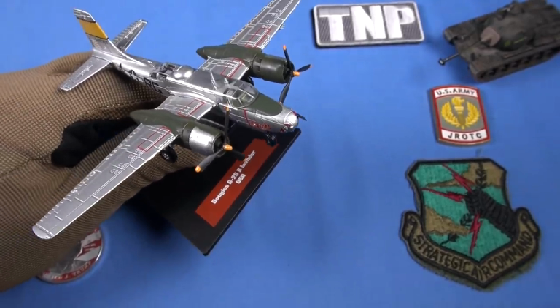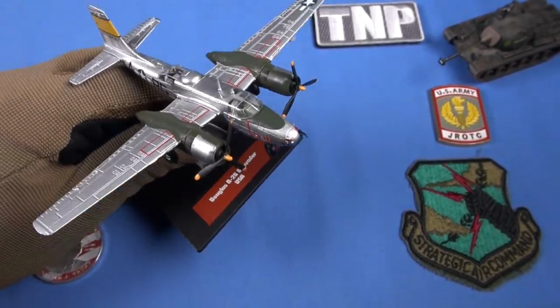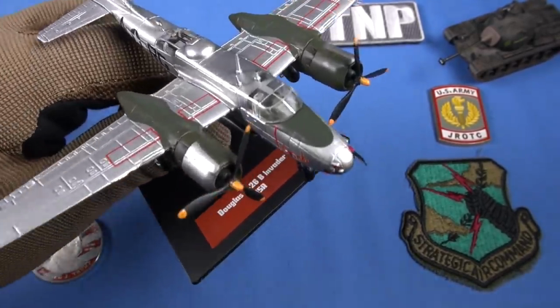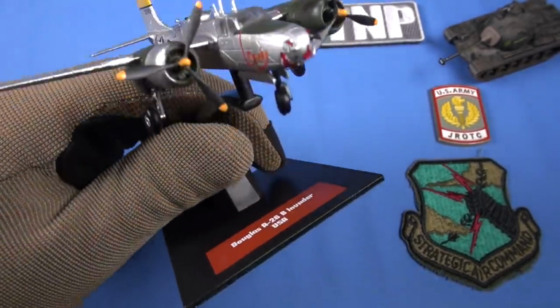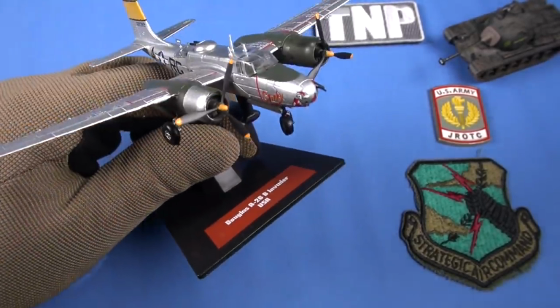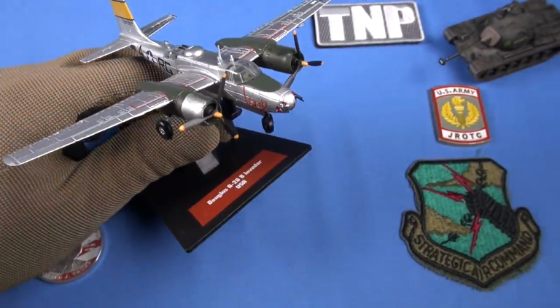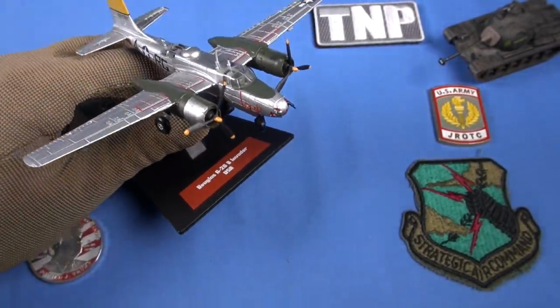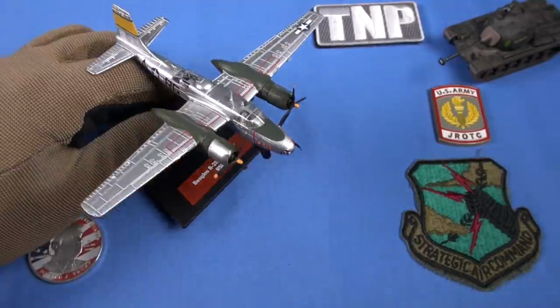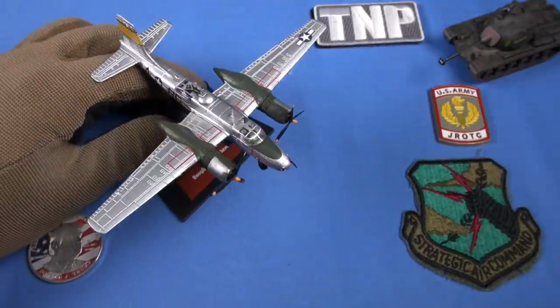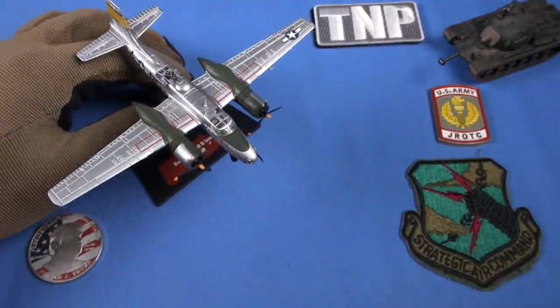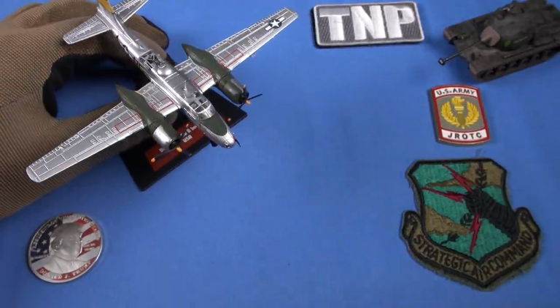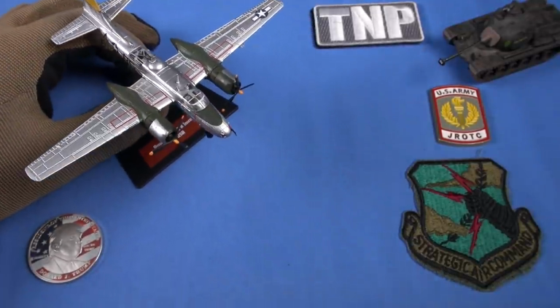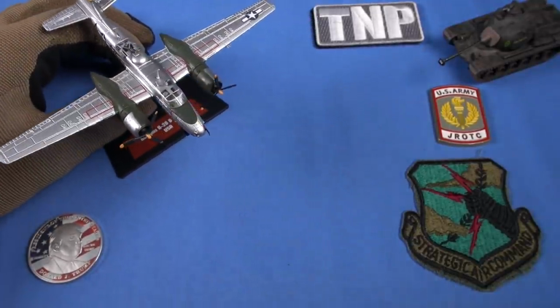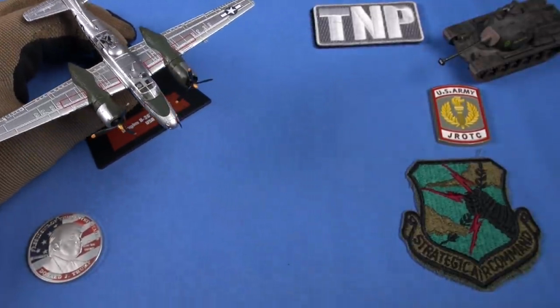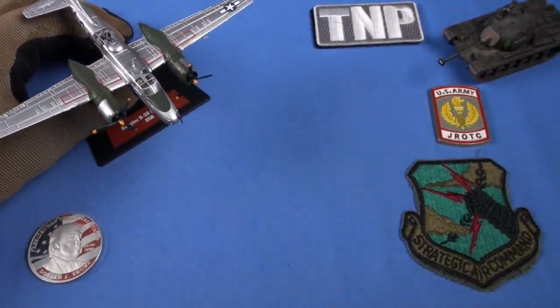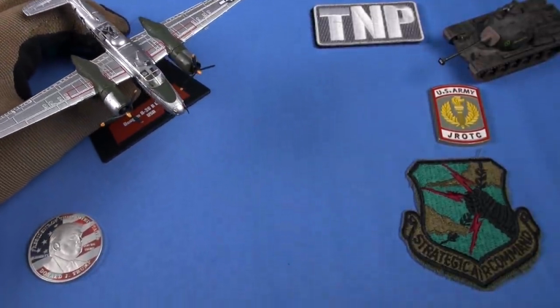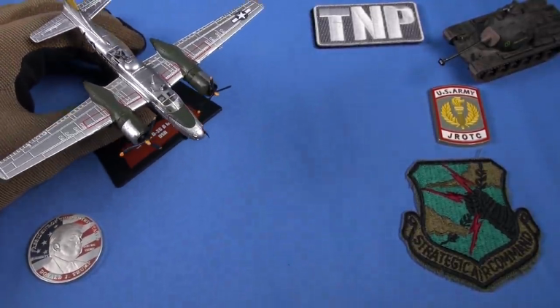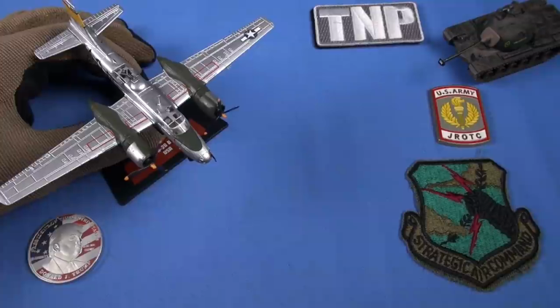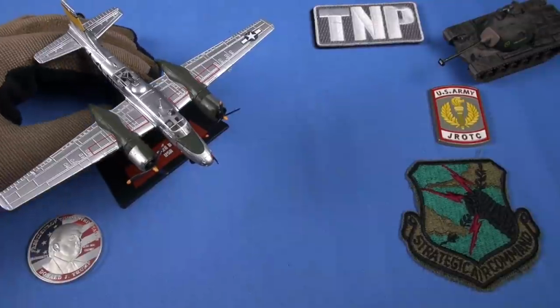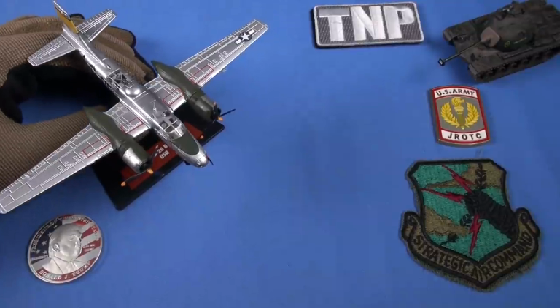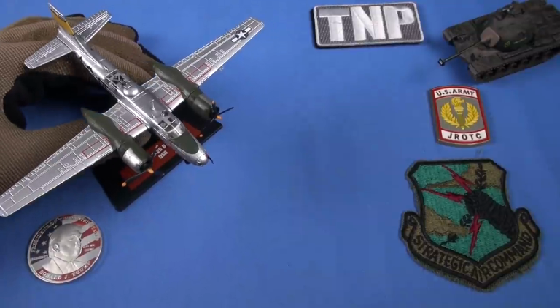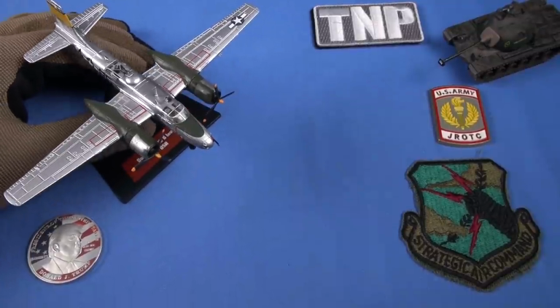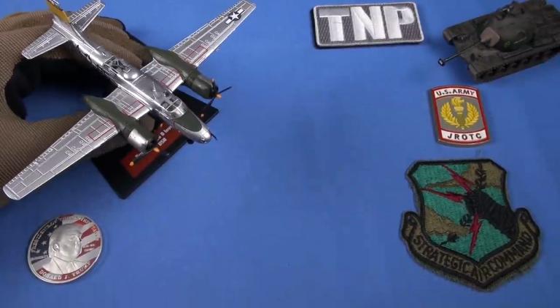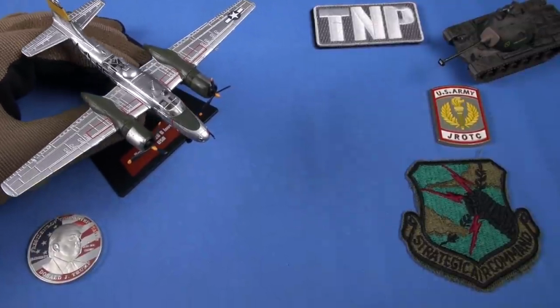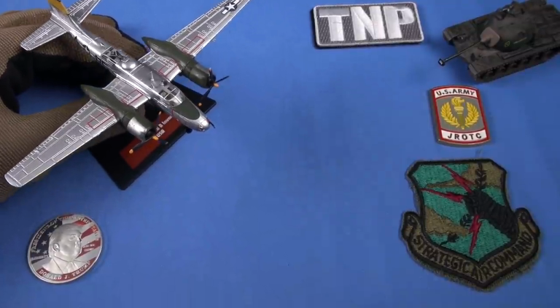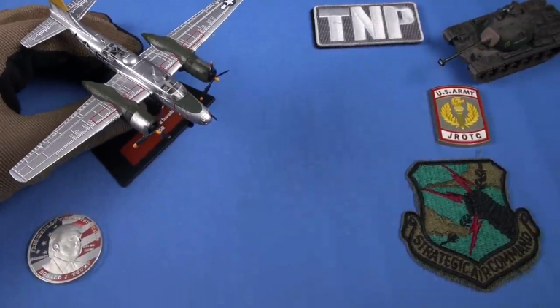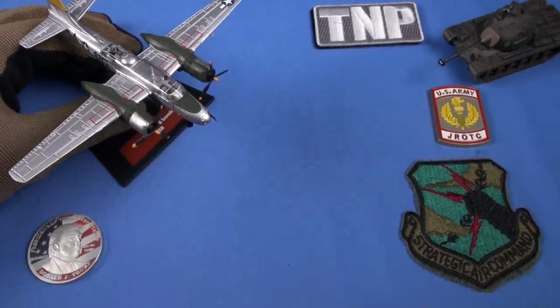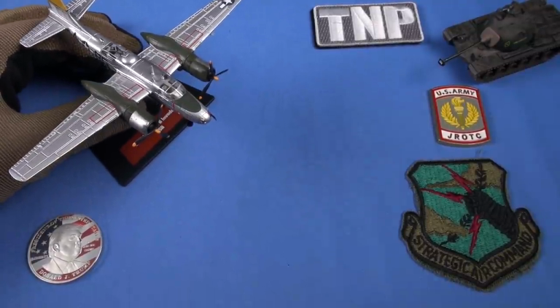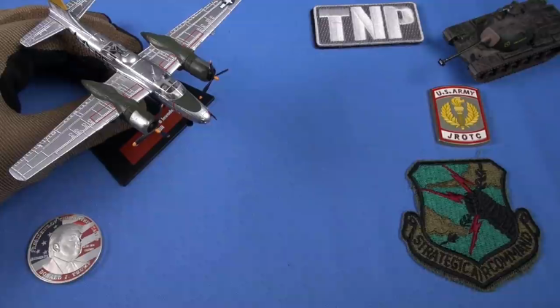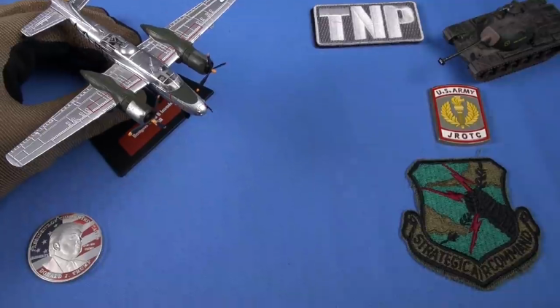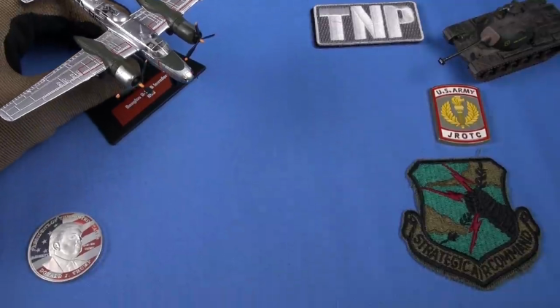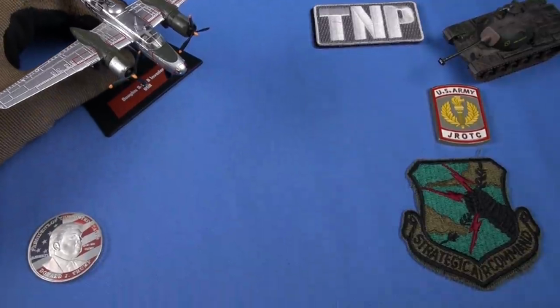I'll talk about it more. We talked about the A-26 and showed you several versions from the Vietnam and Korean era, and the Patreon museum visits — to Castle Air Force Base, and we went up to Hill Air Force Base in Utah. Really fun visits.